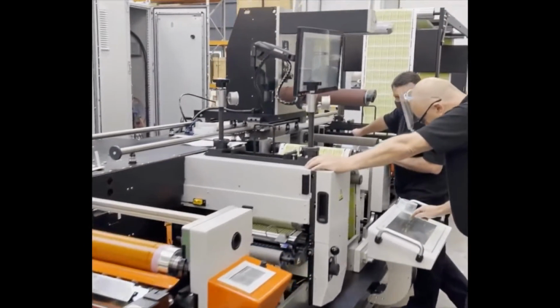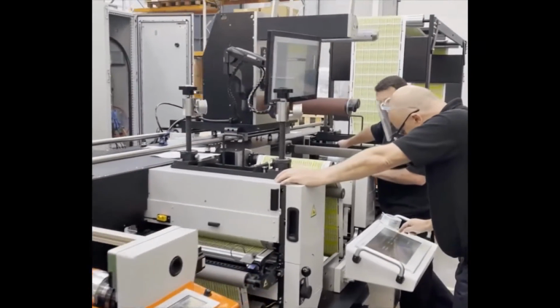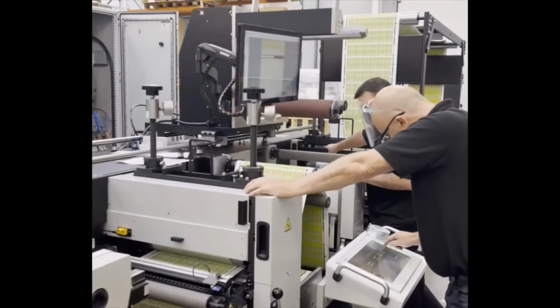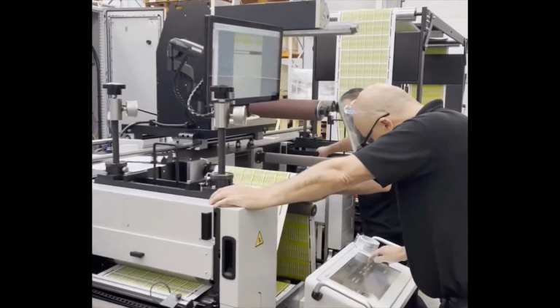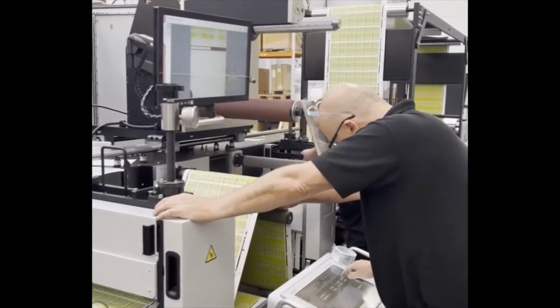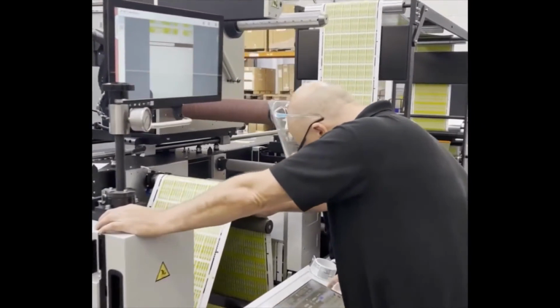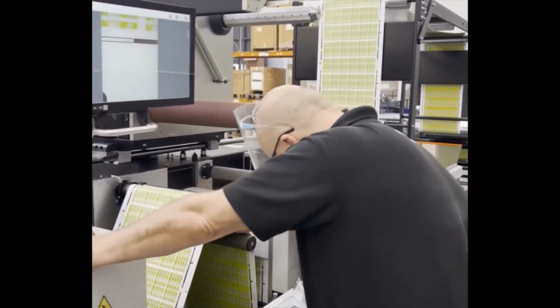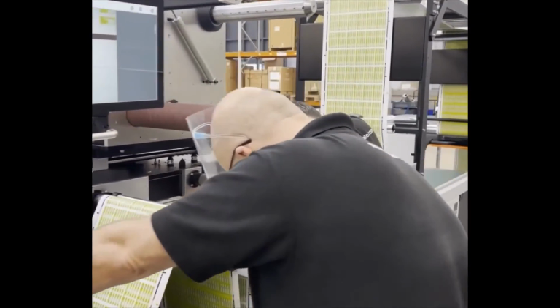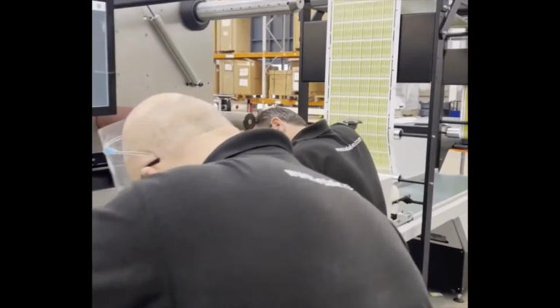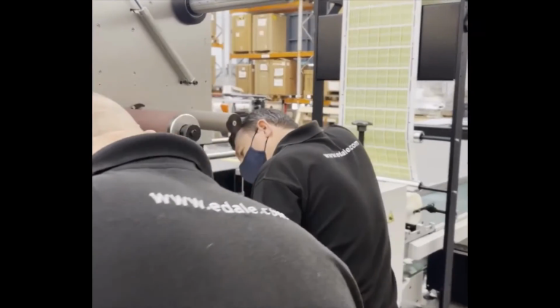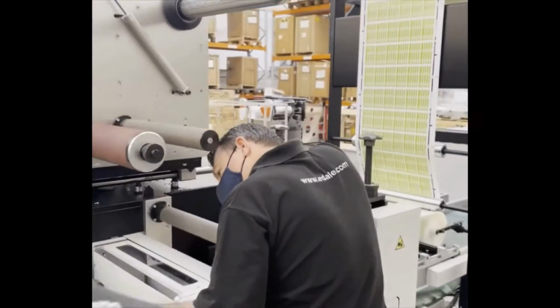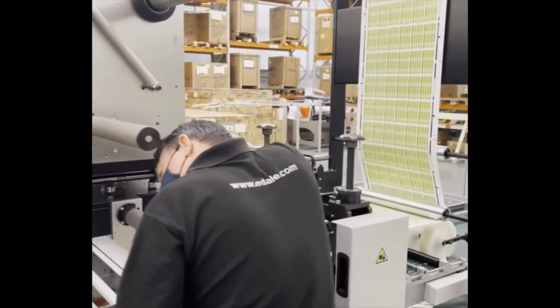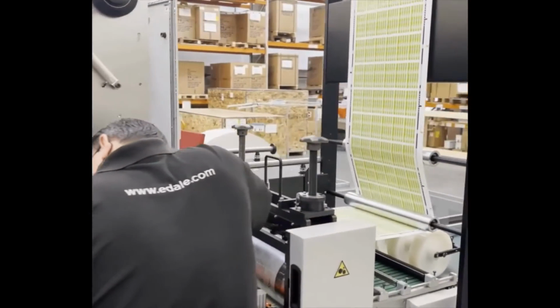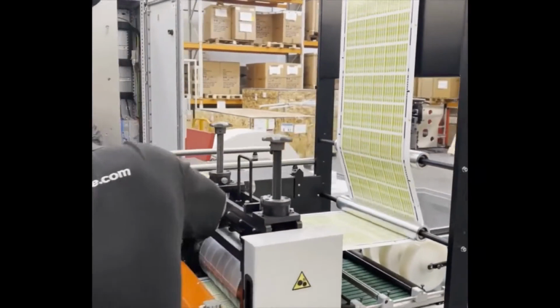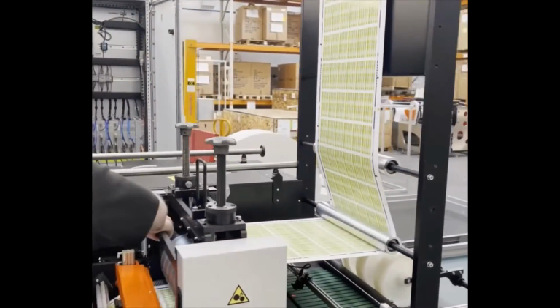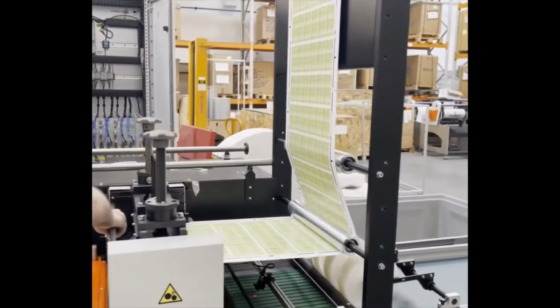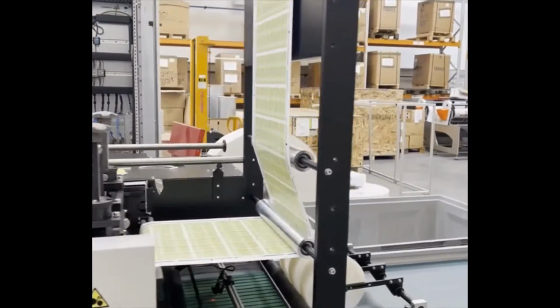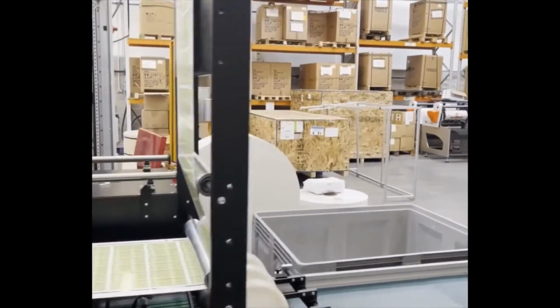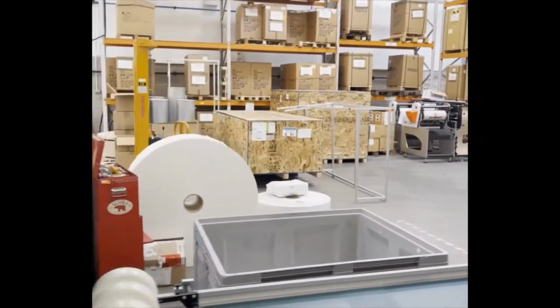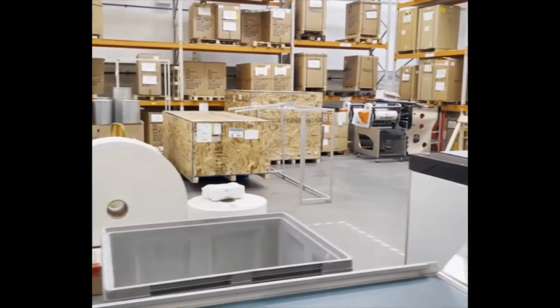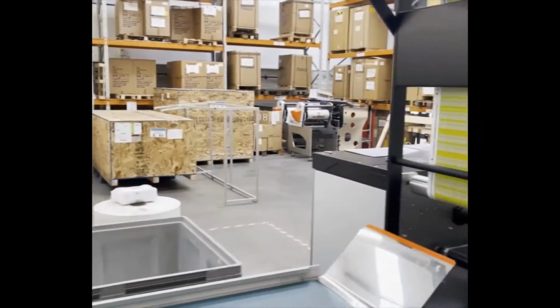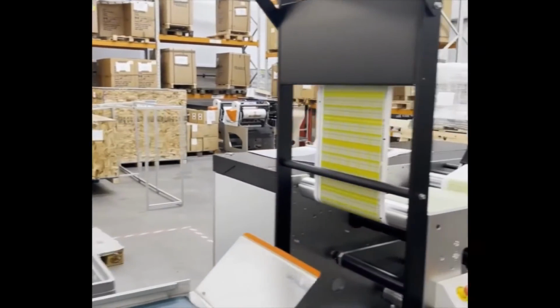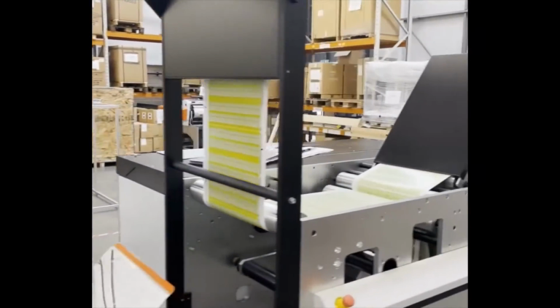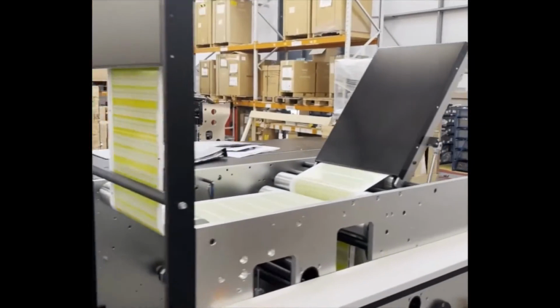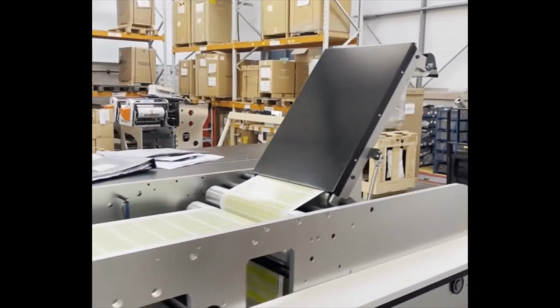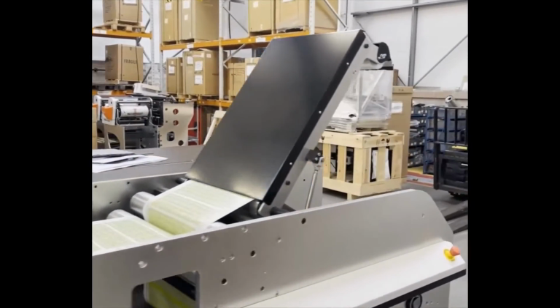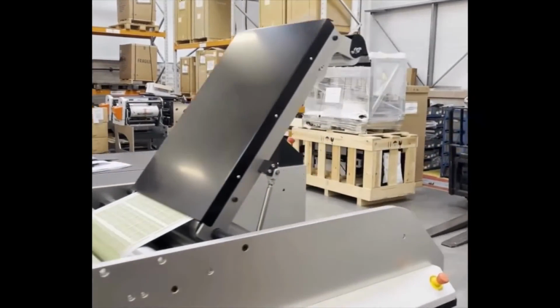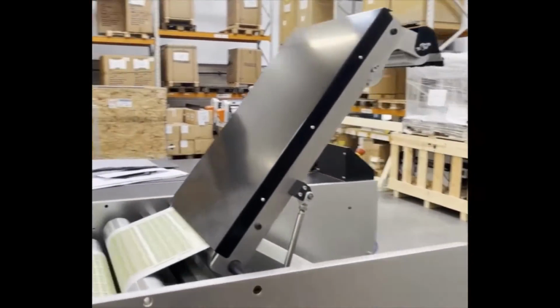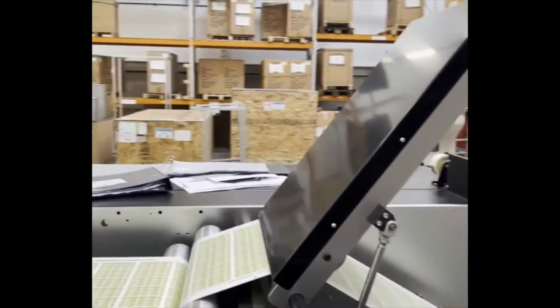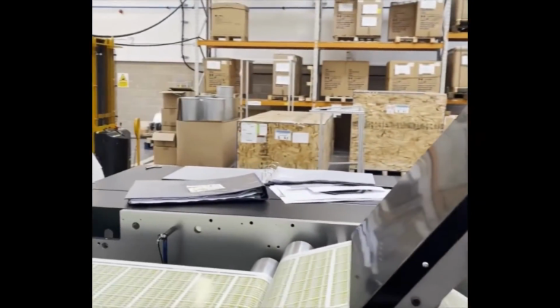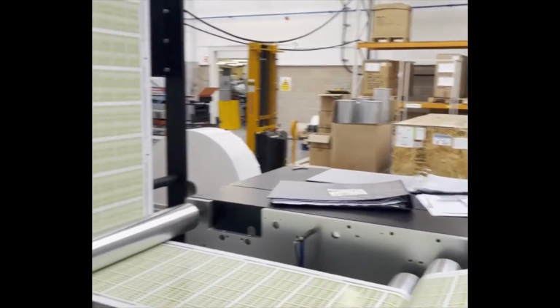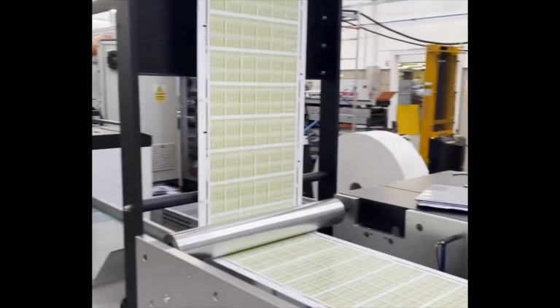There's die cutting and delivery here. This is the machine that's about to be shipped.